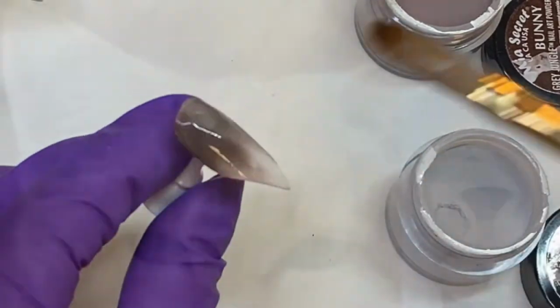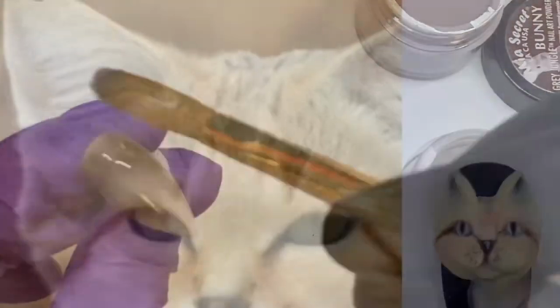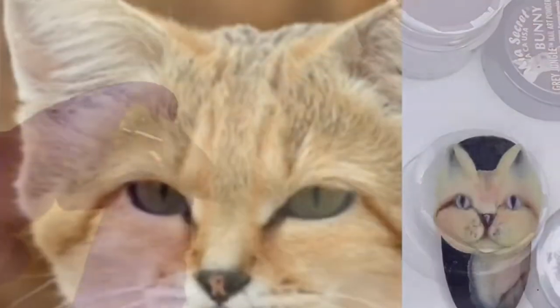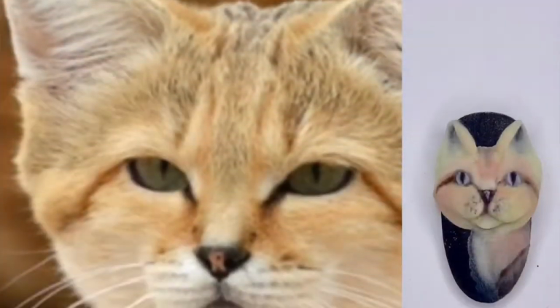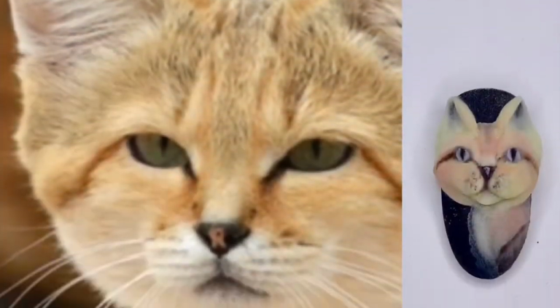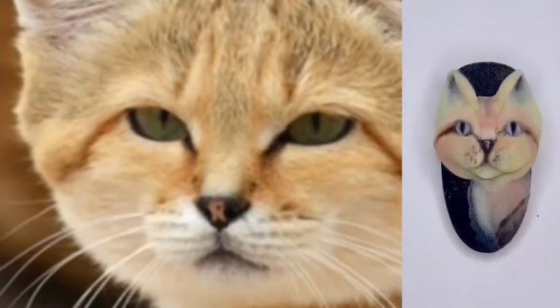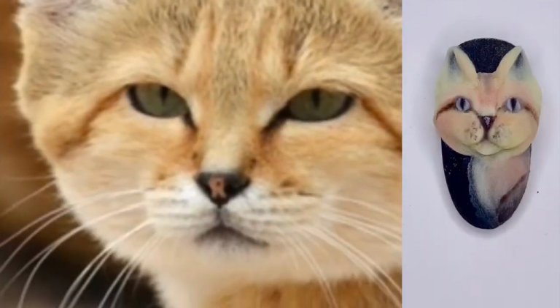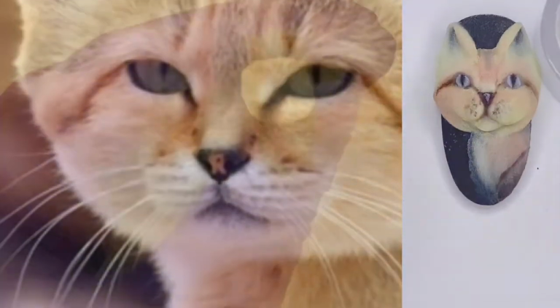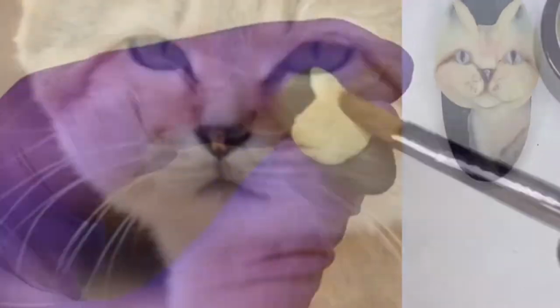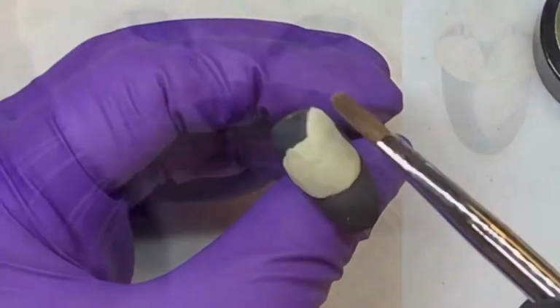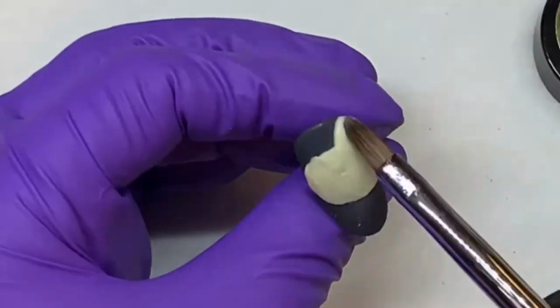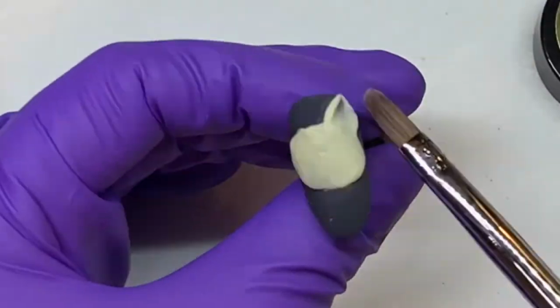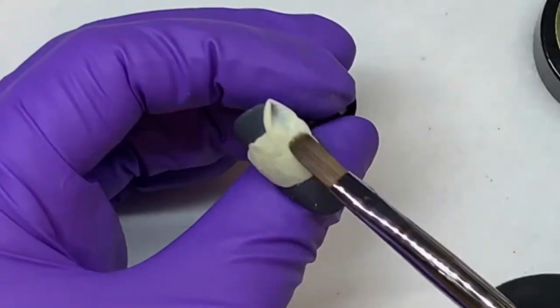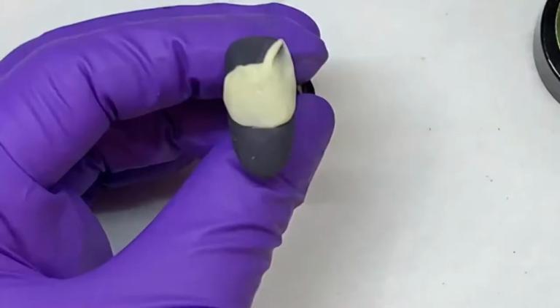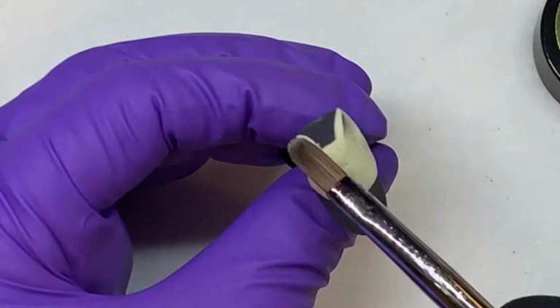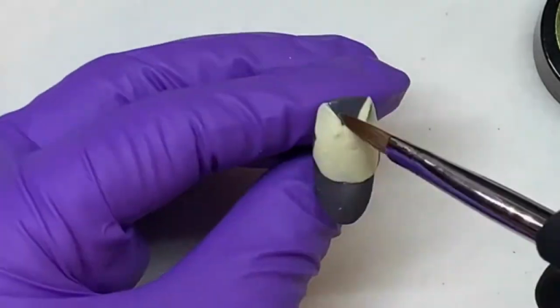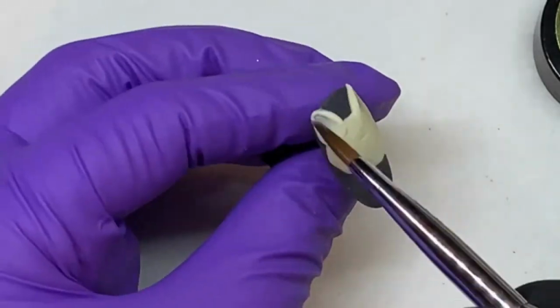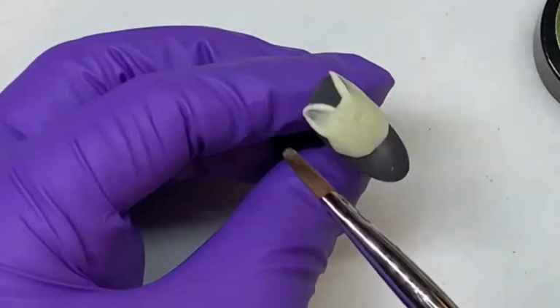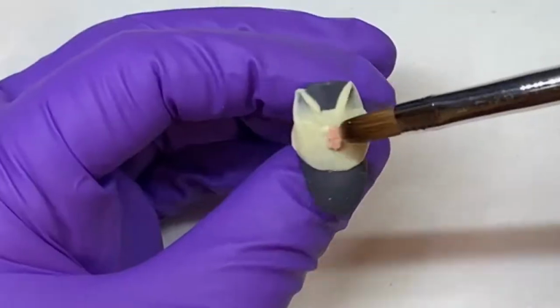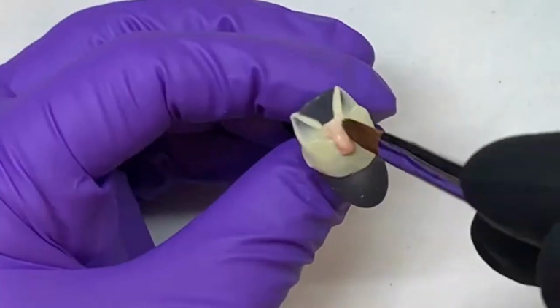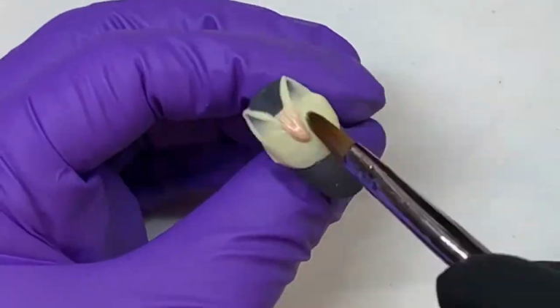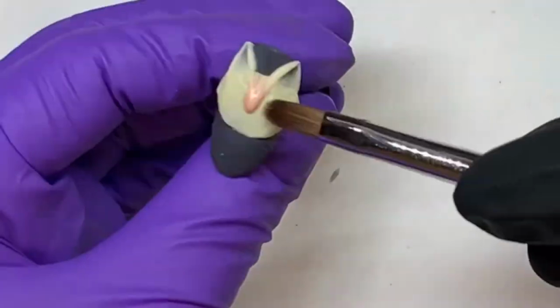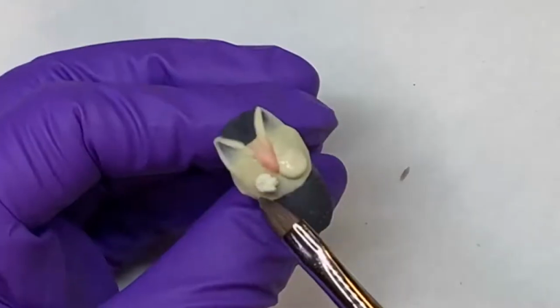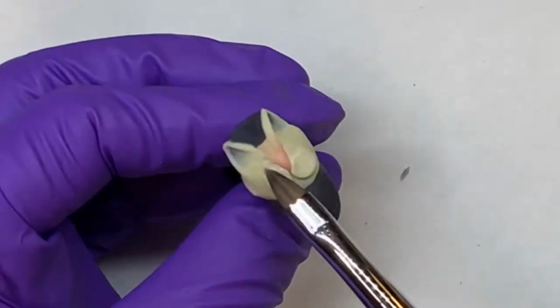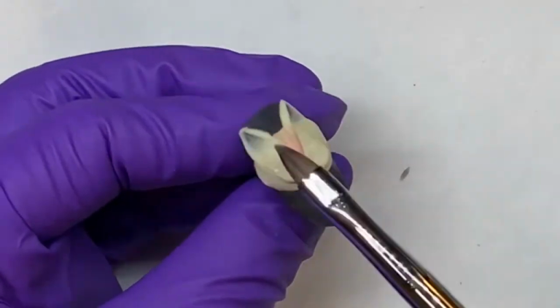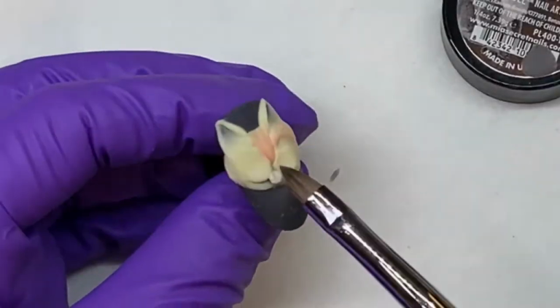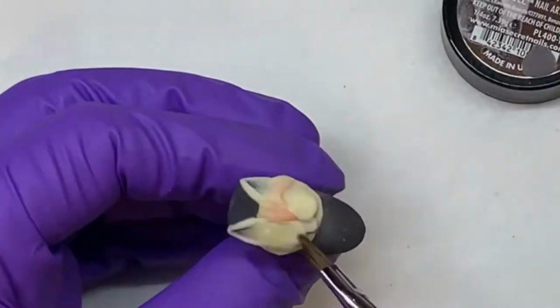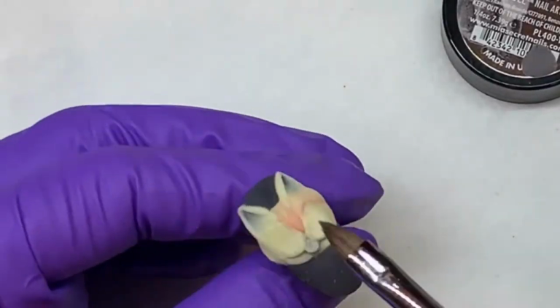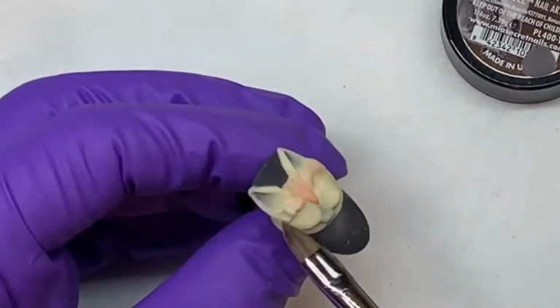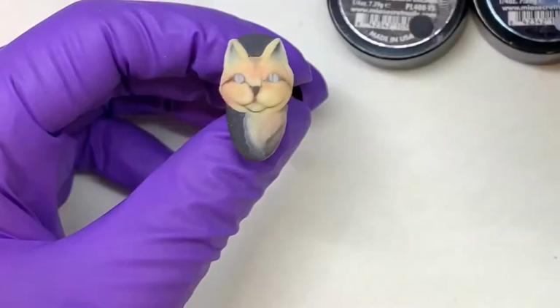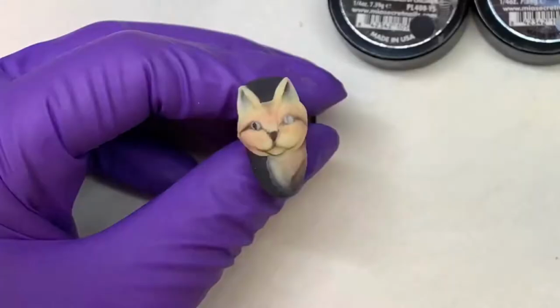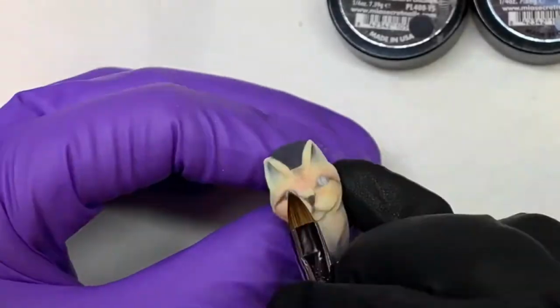The first cat that I did is the sand cat. This is the only cat that lives chiefly in deserts and he has a really wide little face. I used citron and orange blossom for this look.